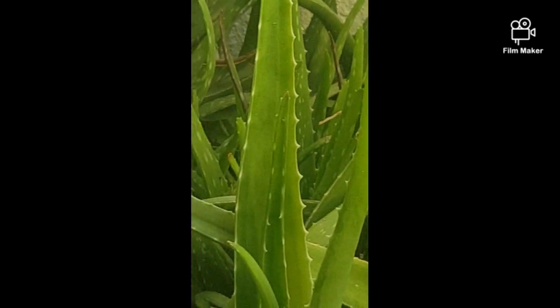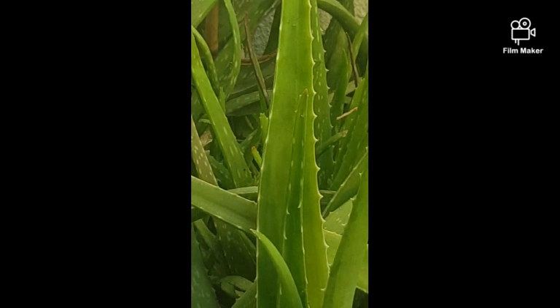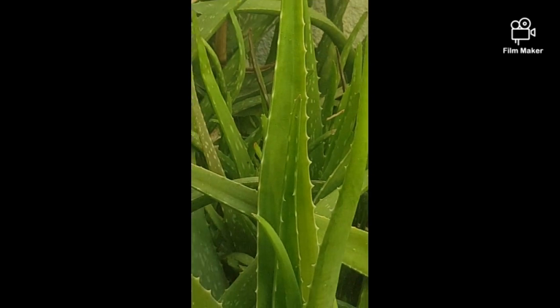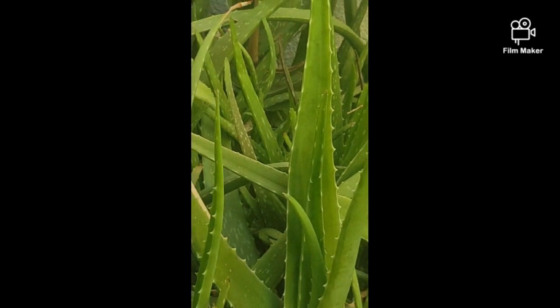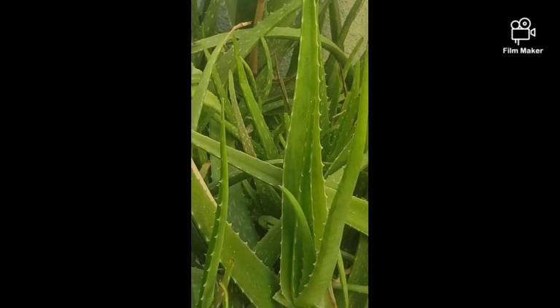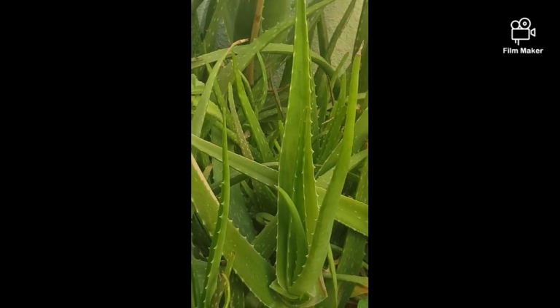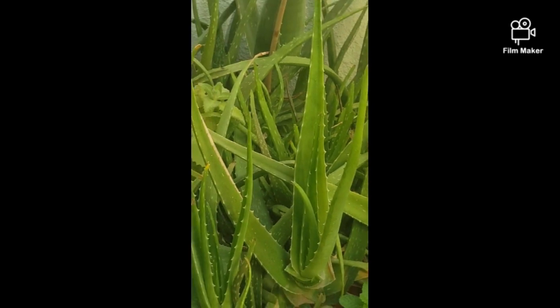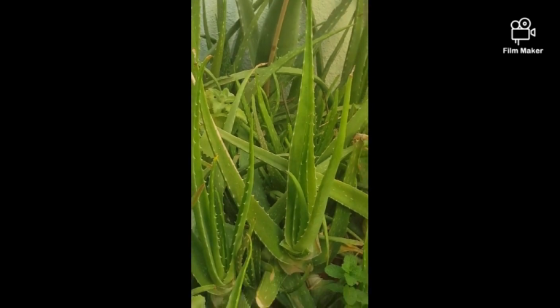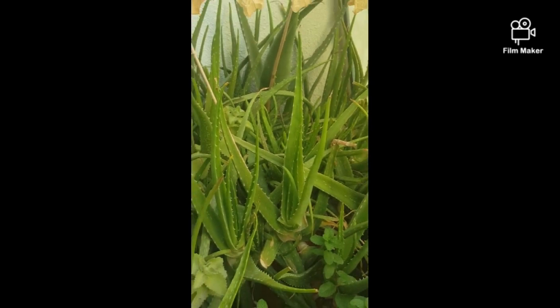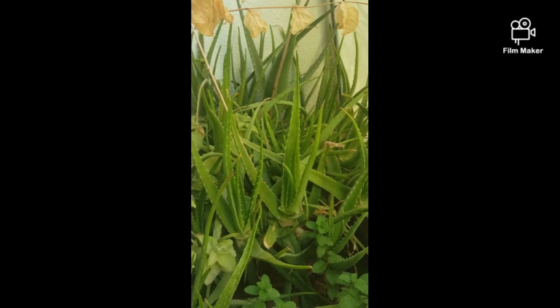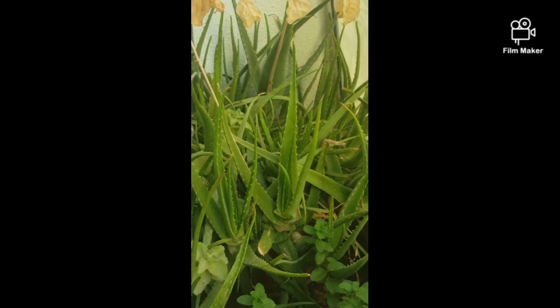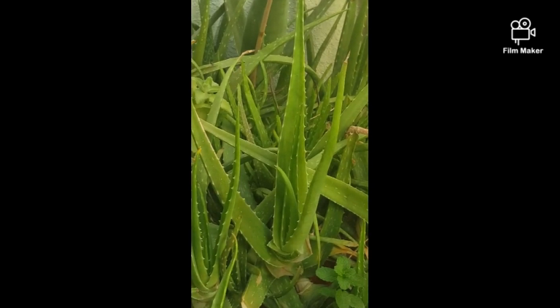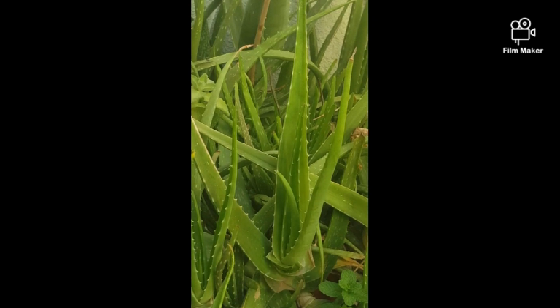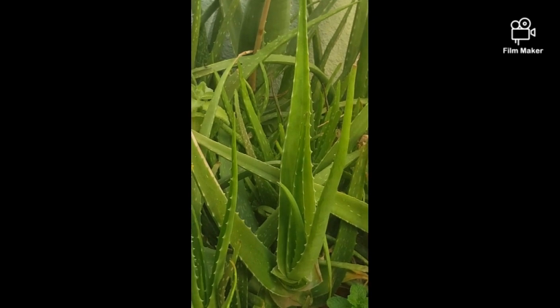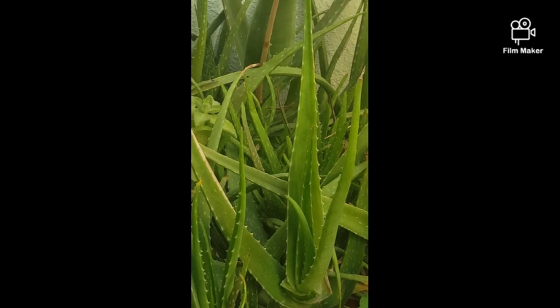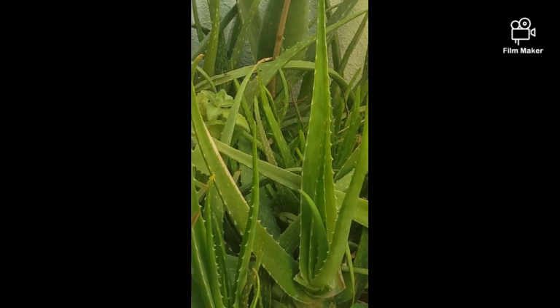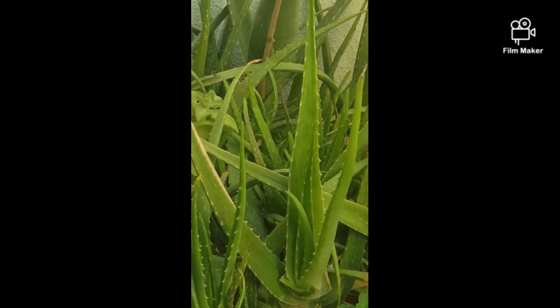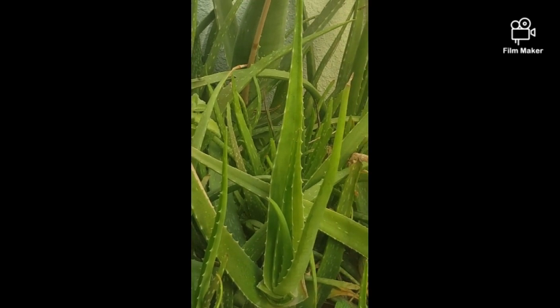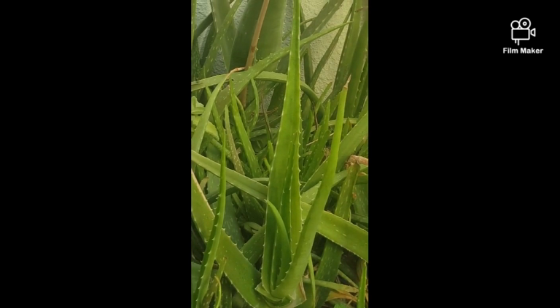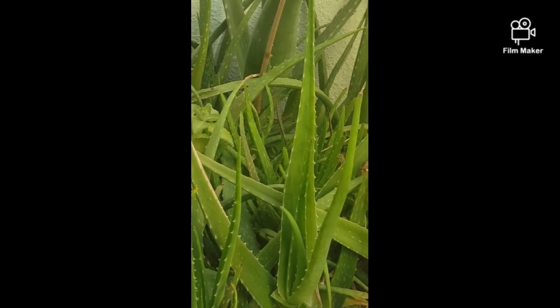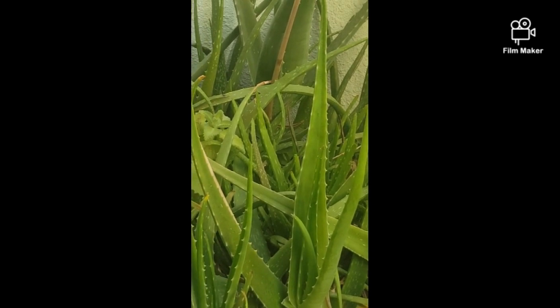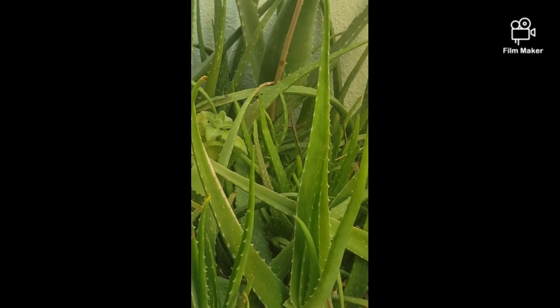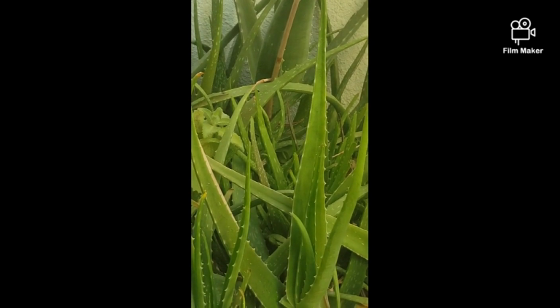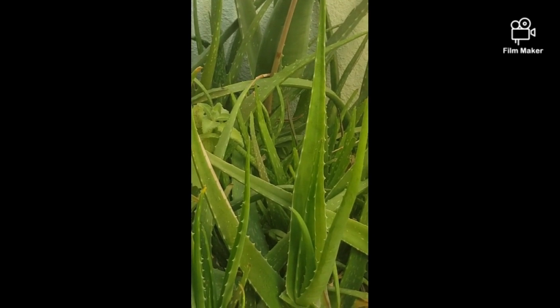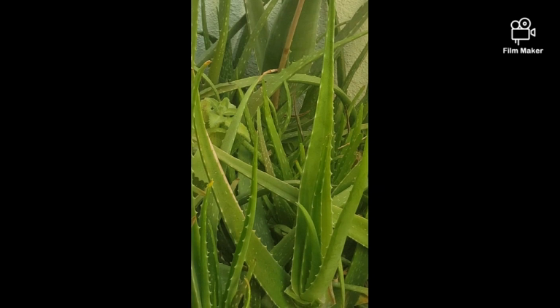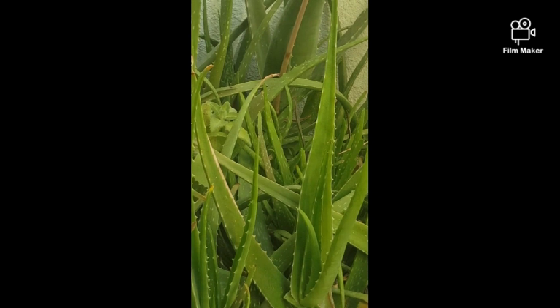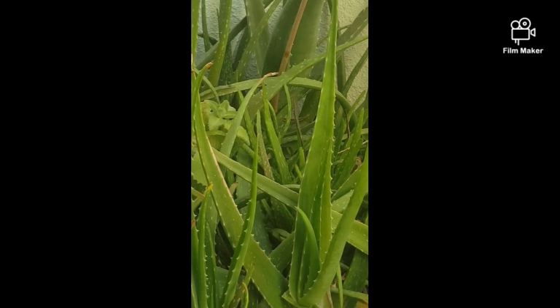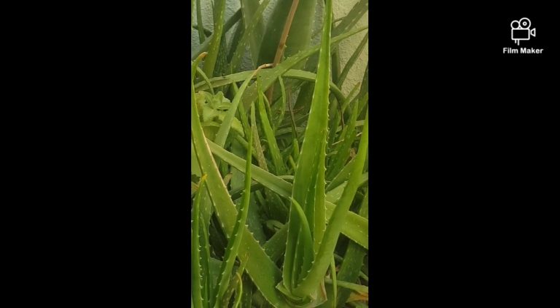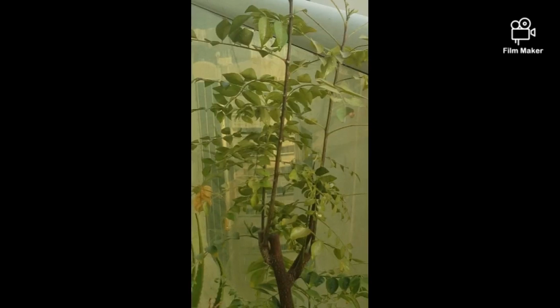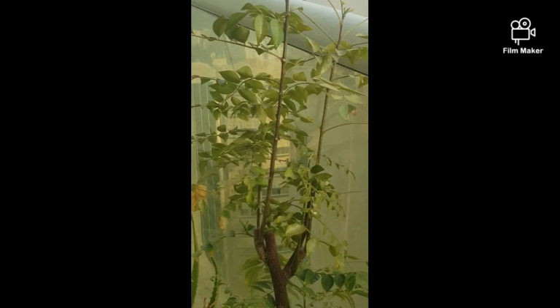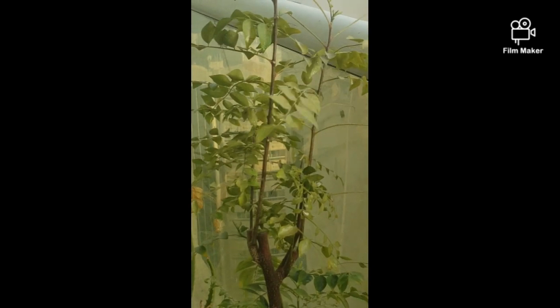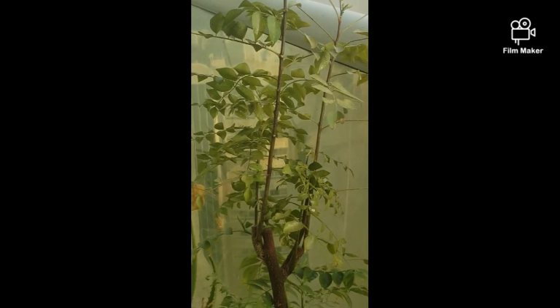Here we have a nice face back, a nice poutine, carrots, curry leaves. Here you can see we have a nice face back.